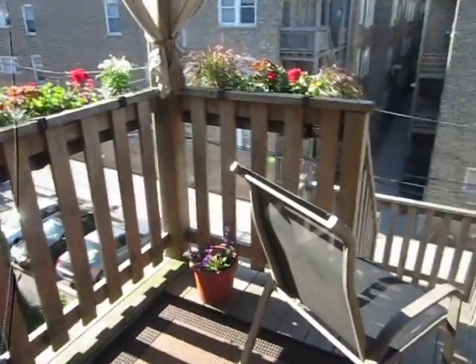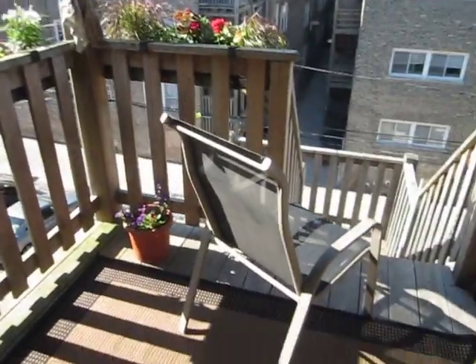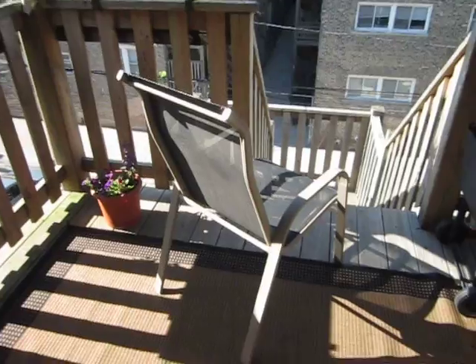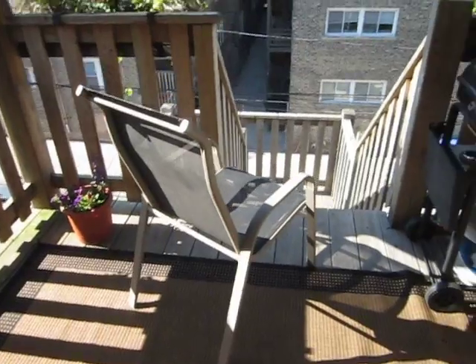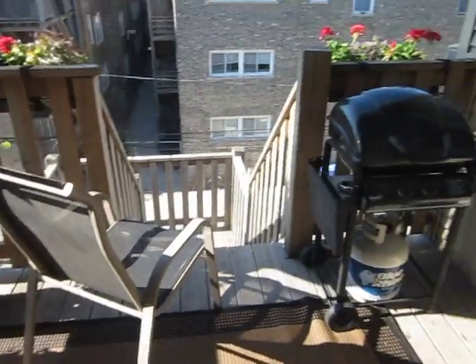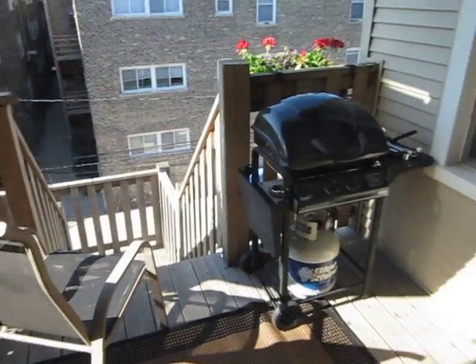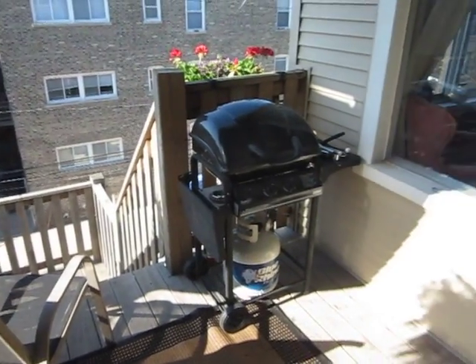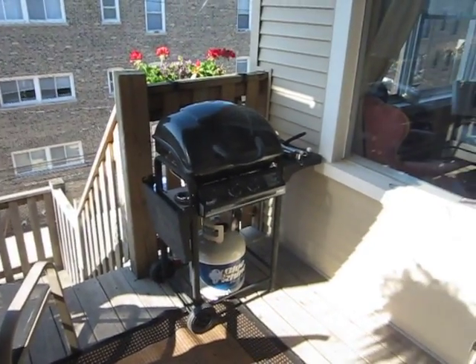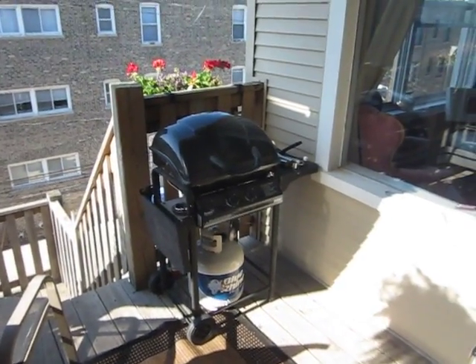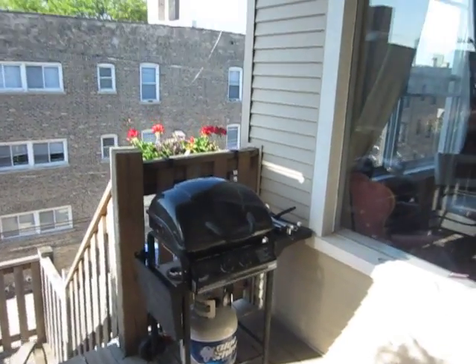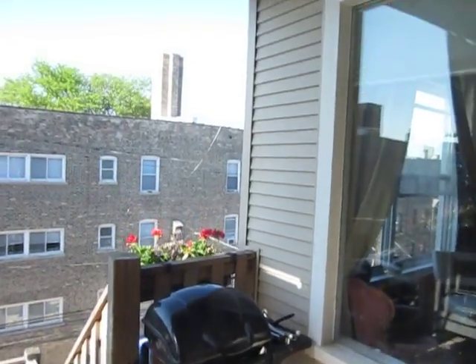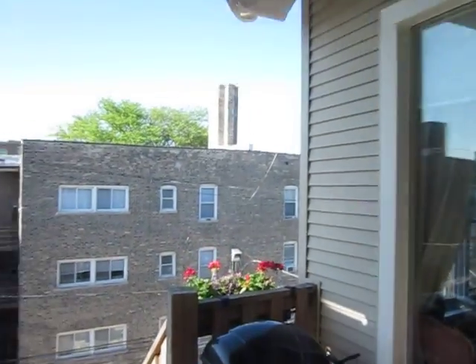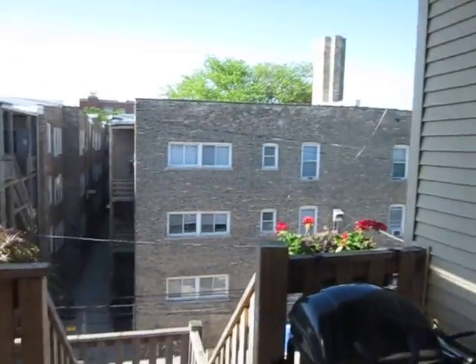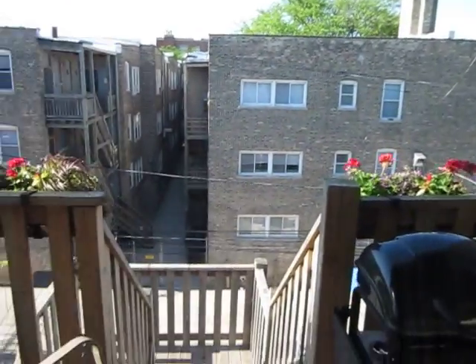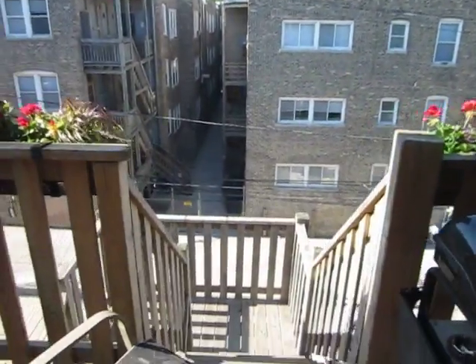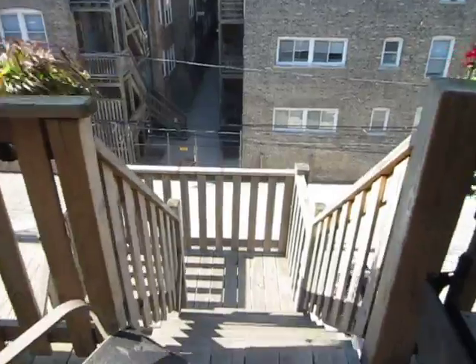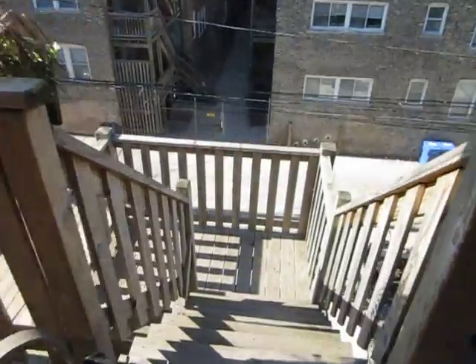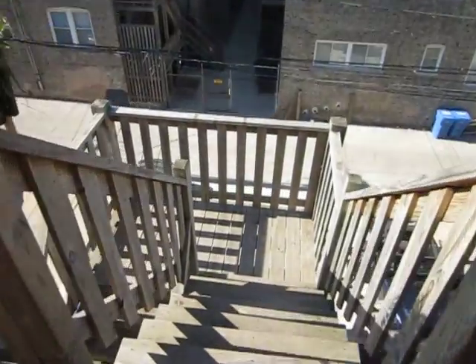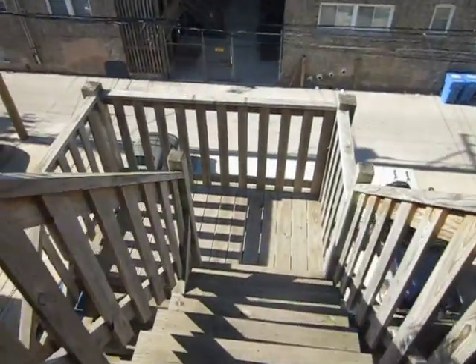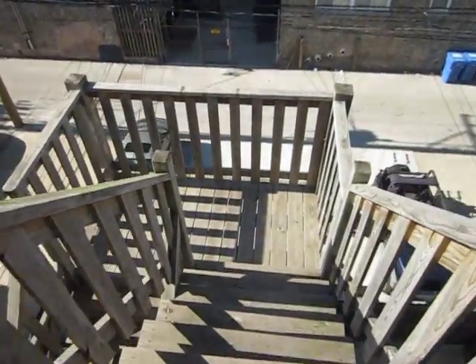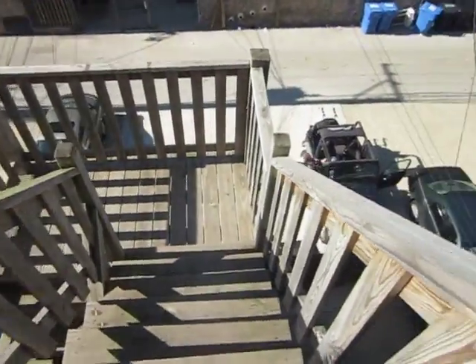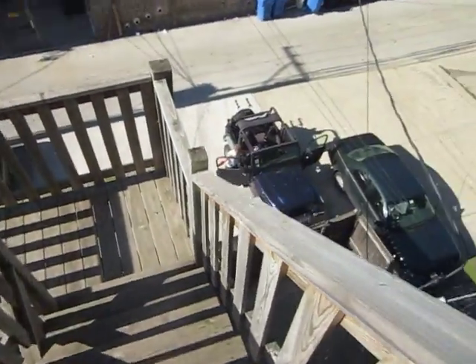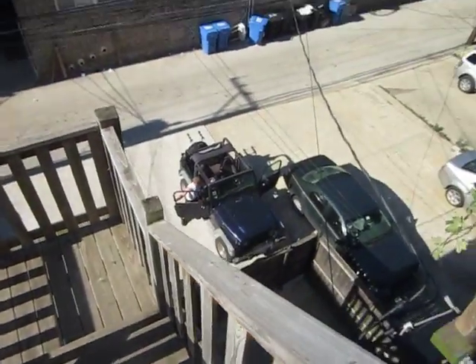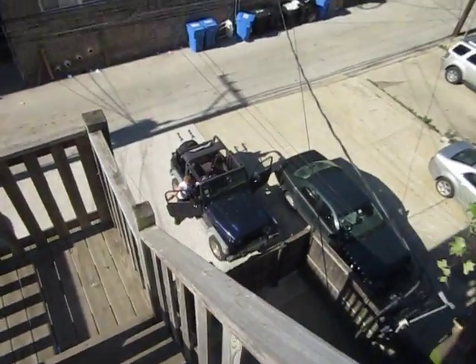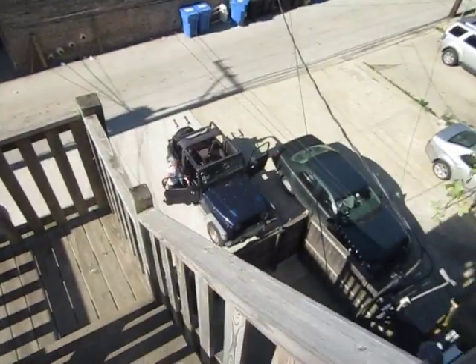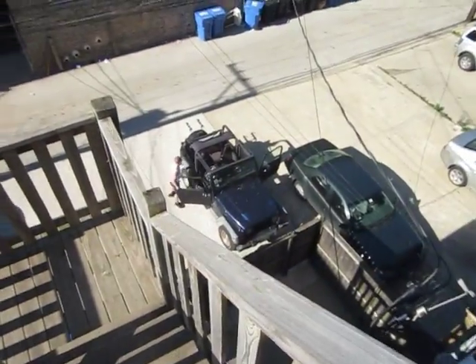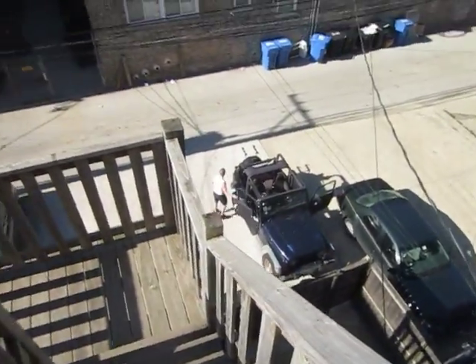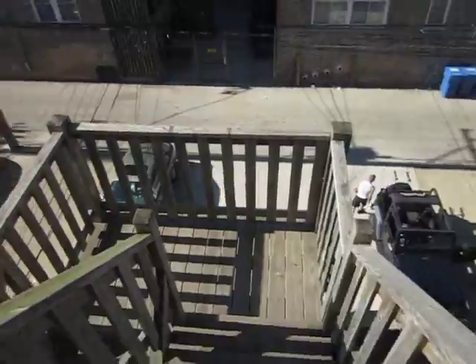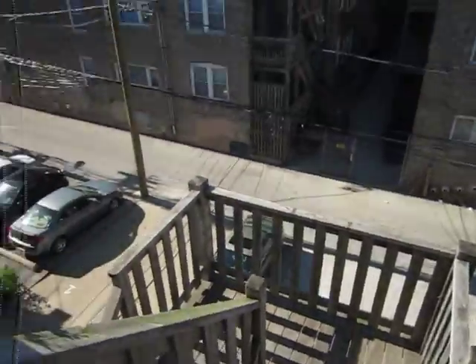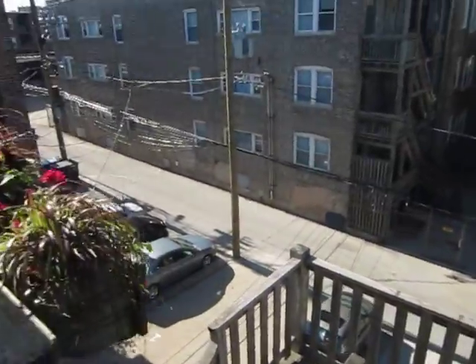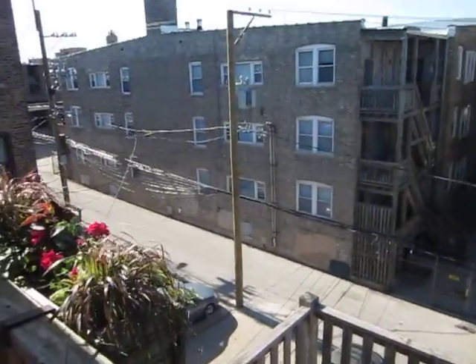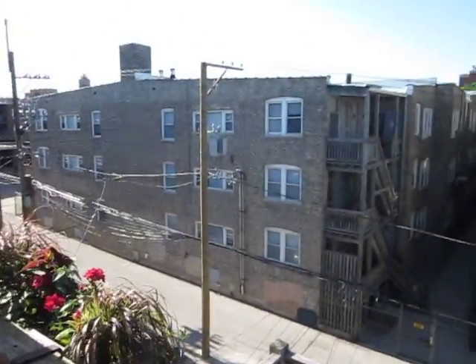A nice rug down here. Here's the grill. And there's a stairway down. There's Brian getting in his Jeep down there.